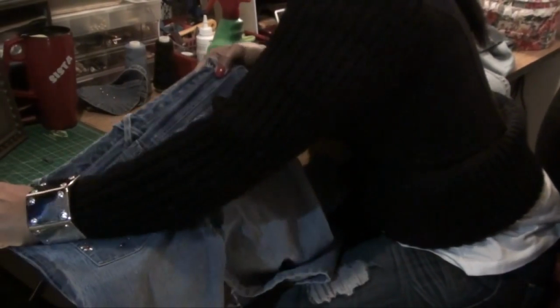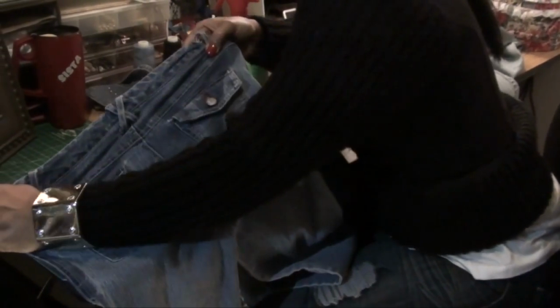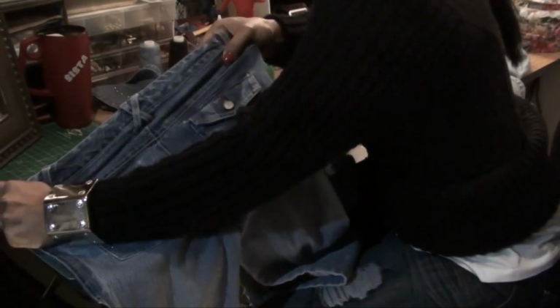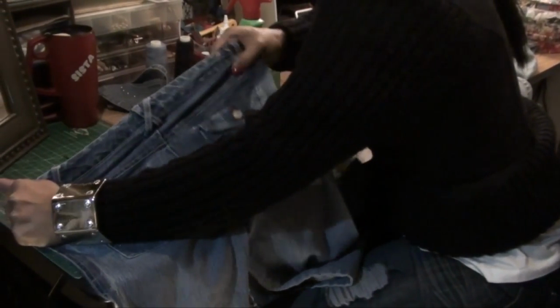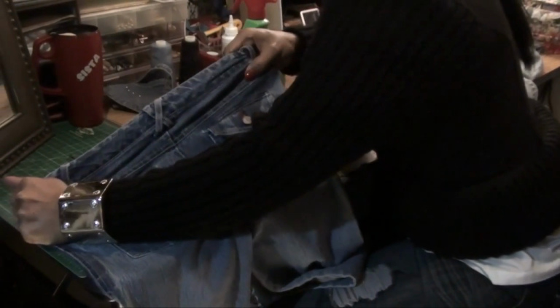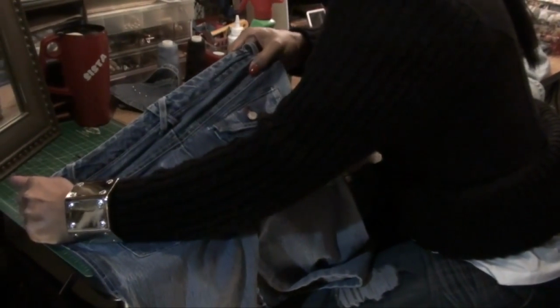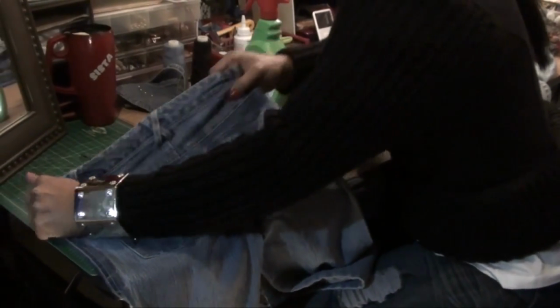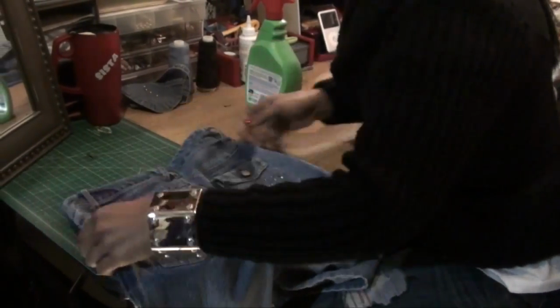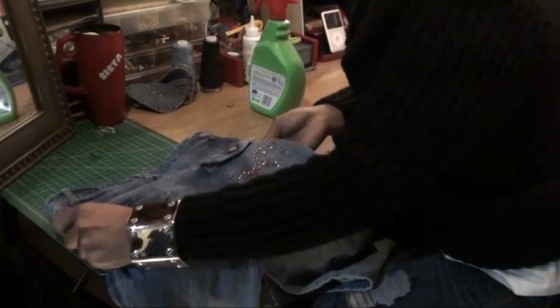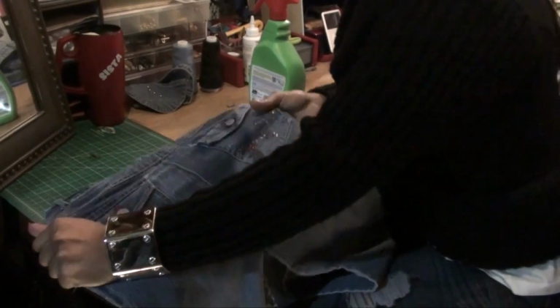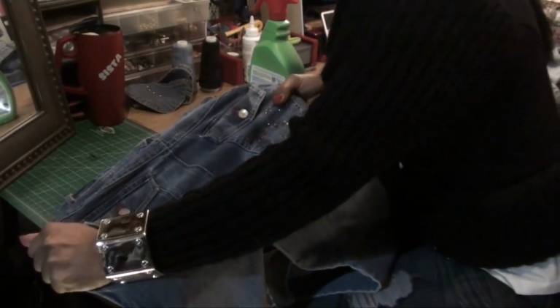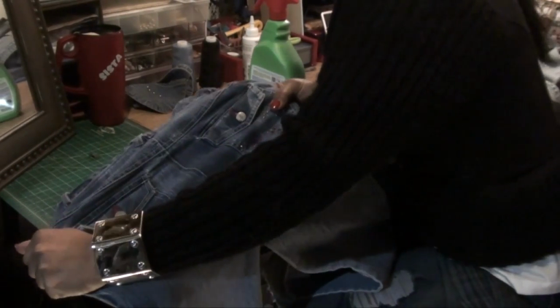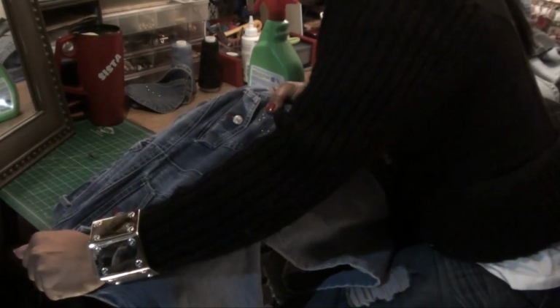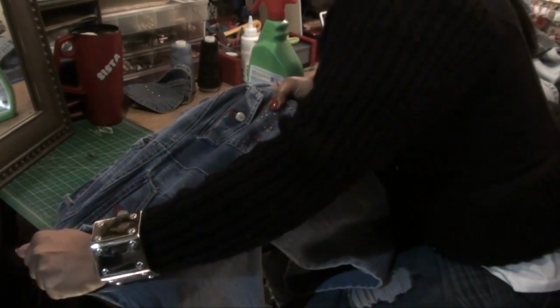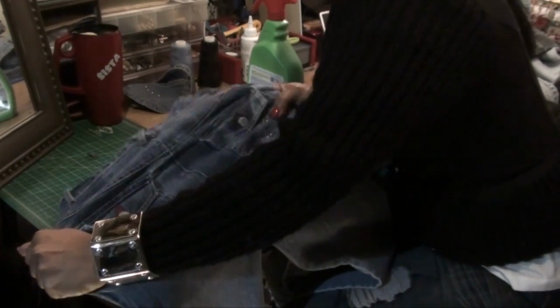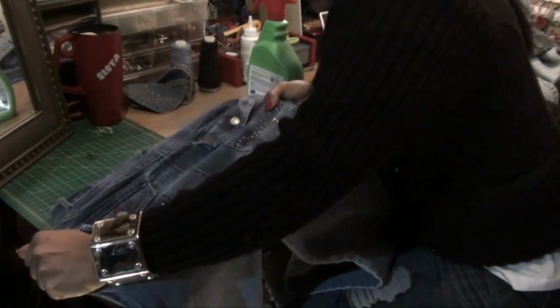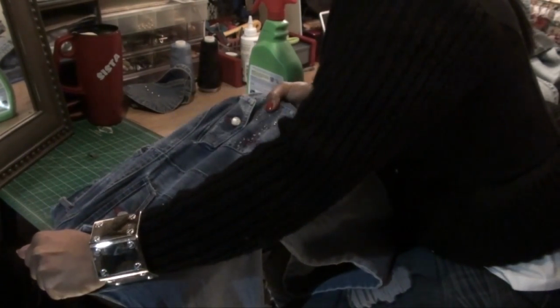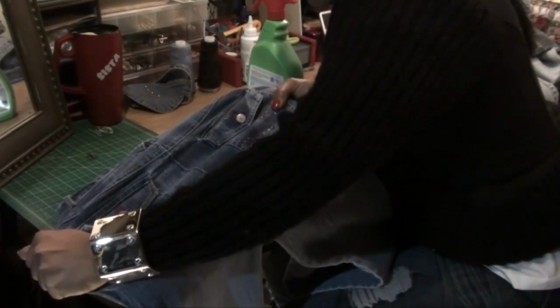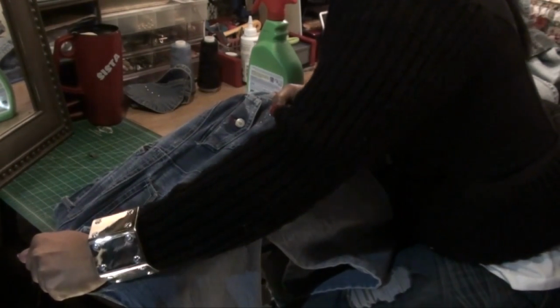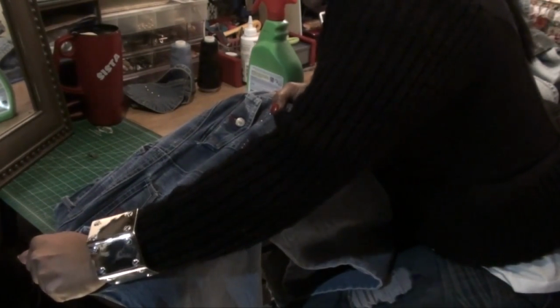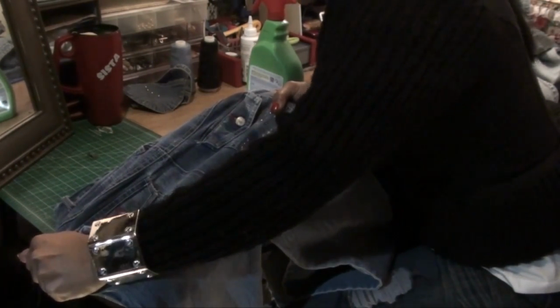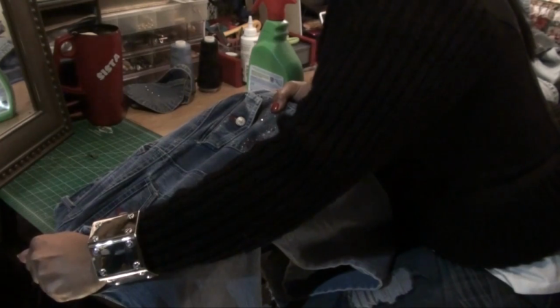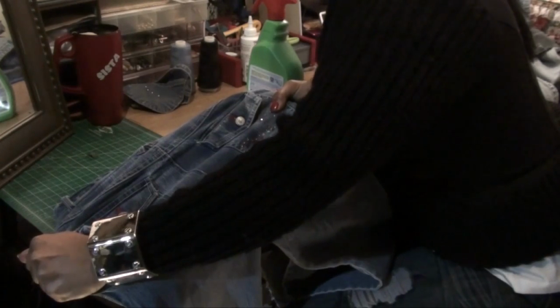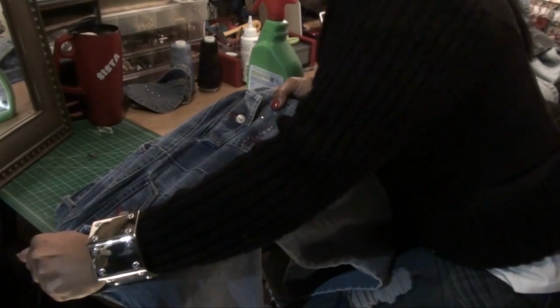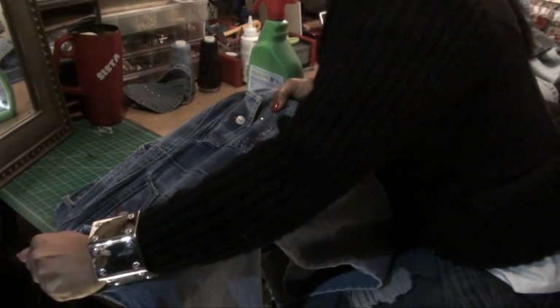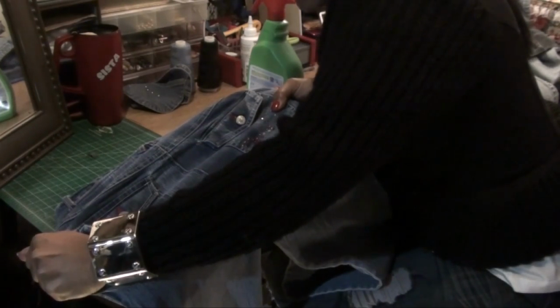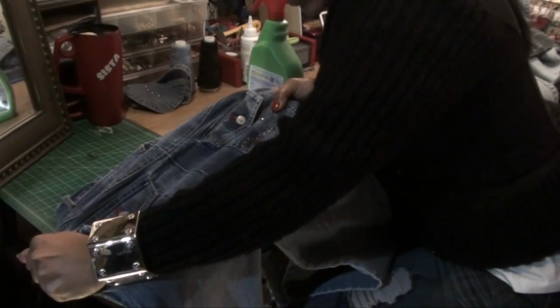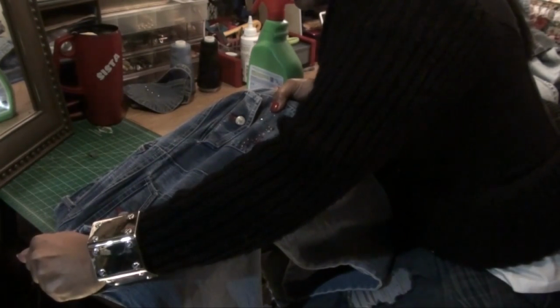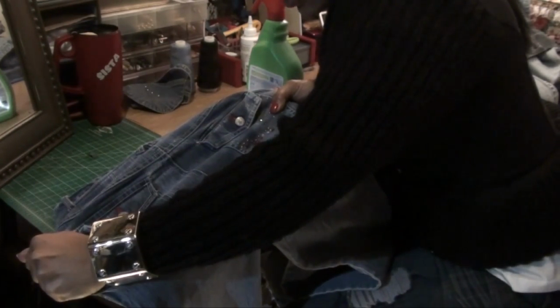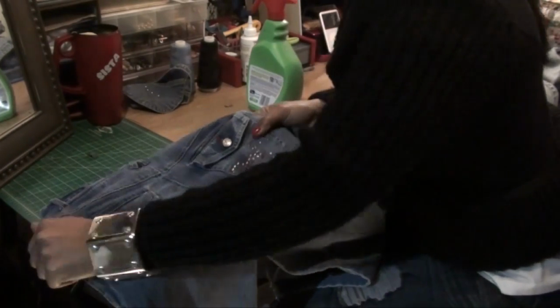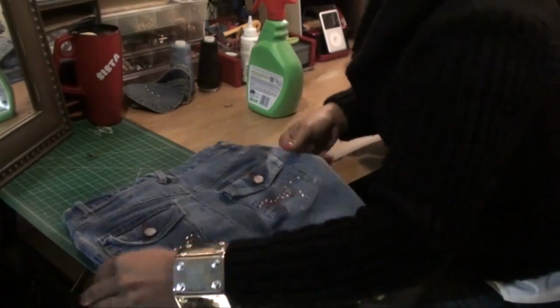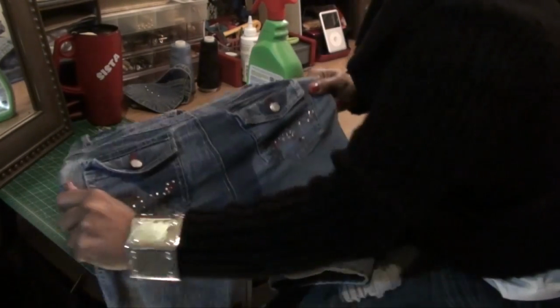You see that? We want to pull with all our might. If they're cheap jeans they may just rip, but these are pretty good. We want to stretch them out. This is not something that we want to put in the dryer after we finish — we want to stretch and continue to stretch.